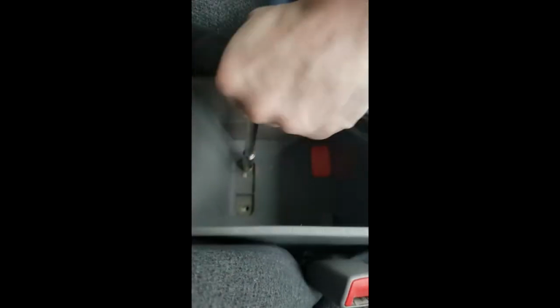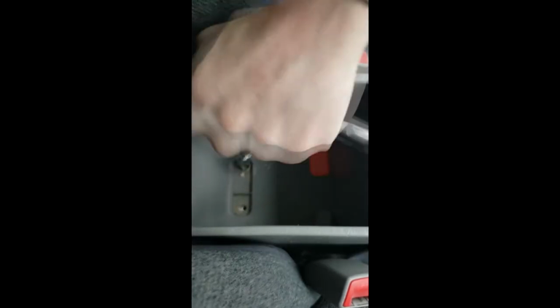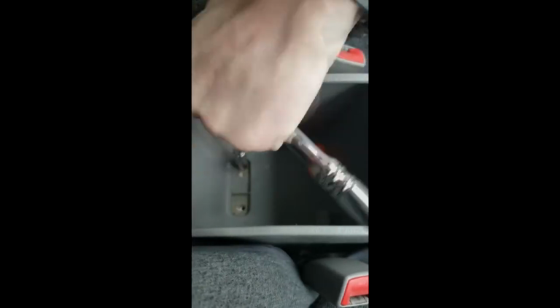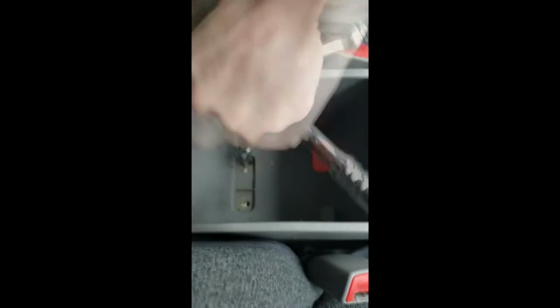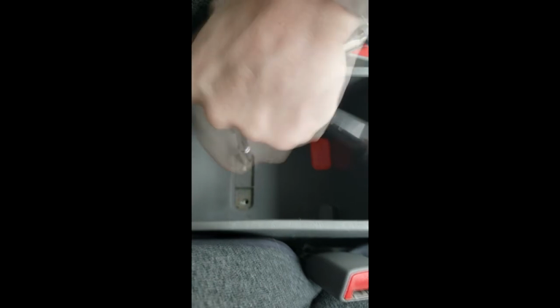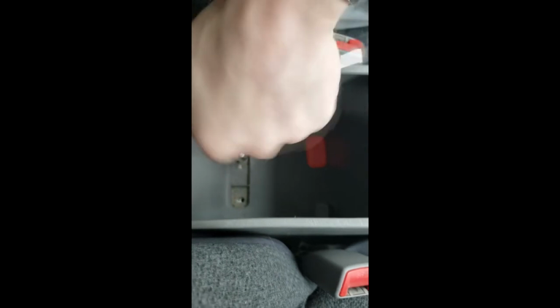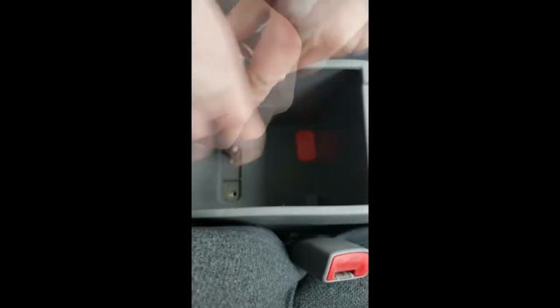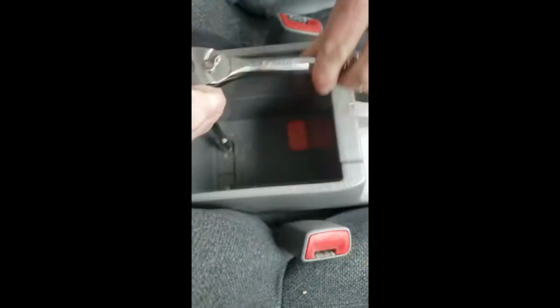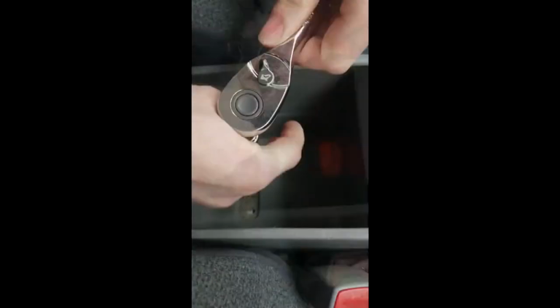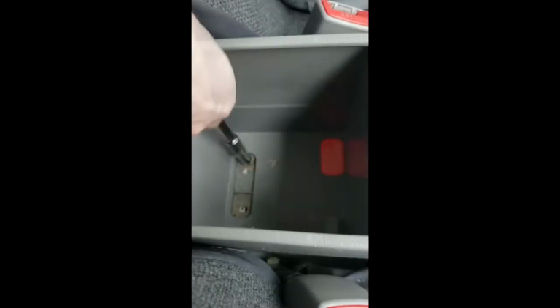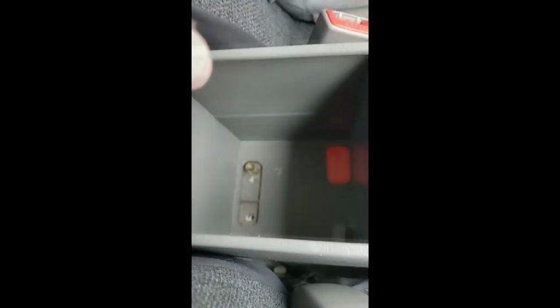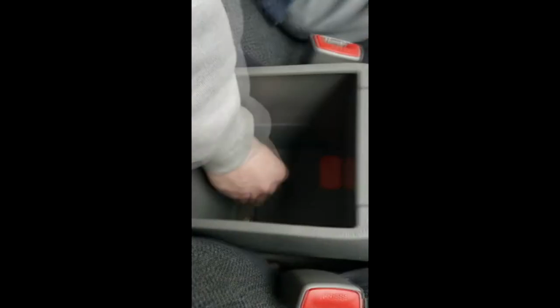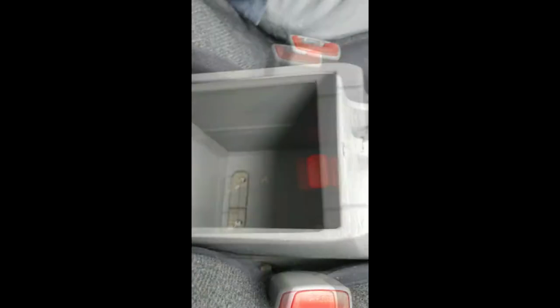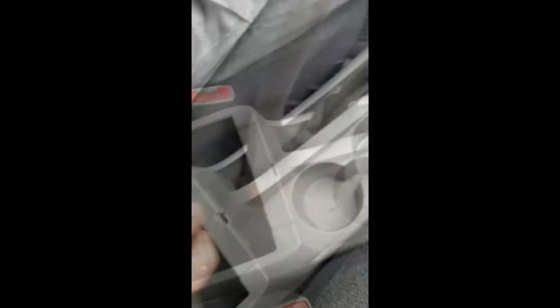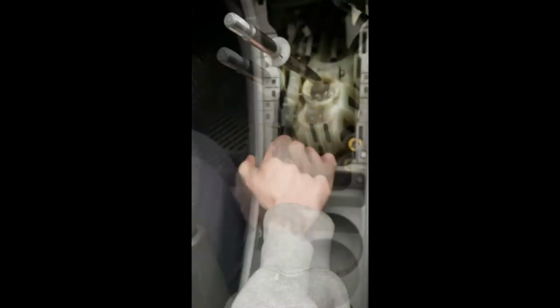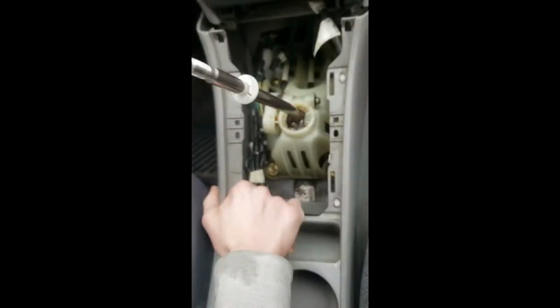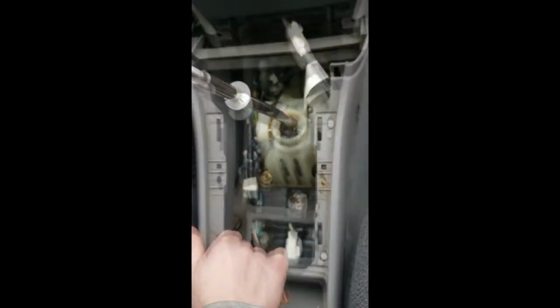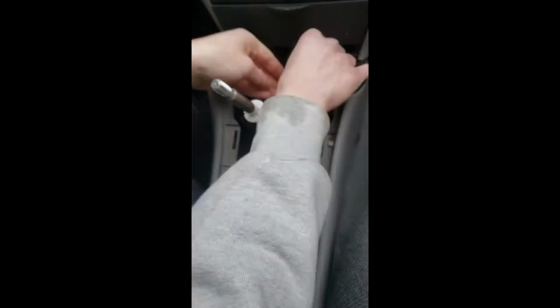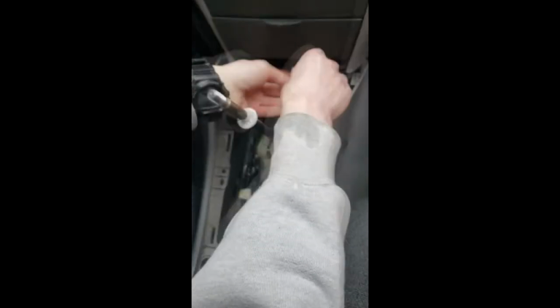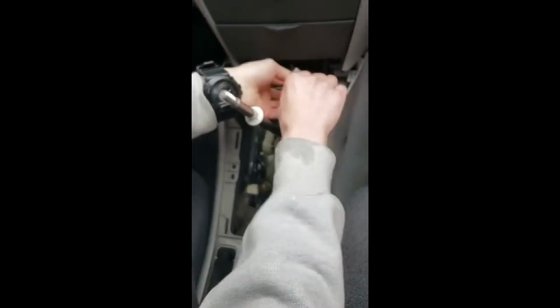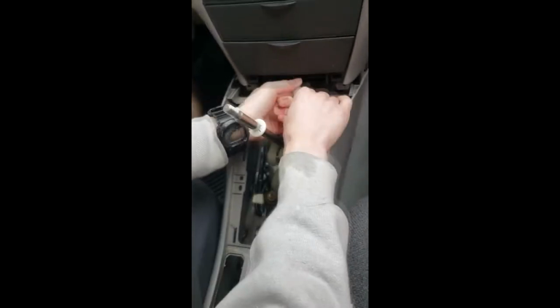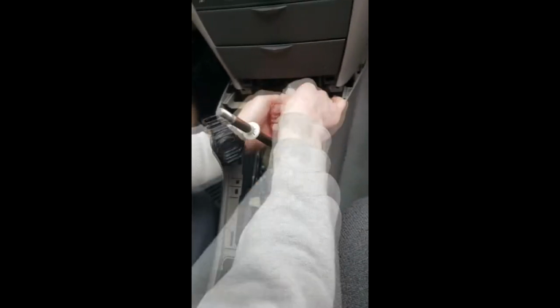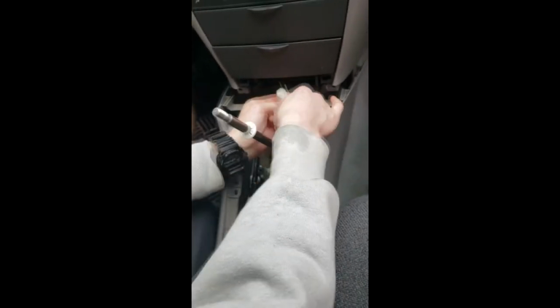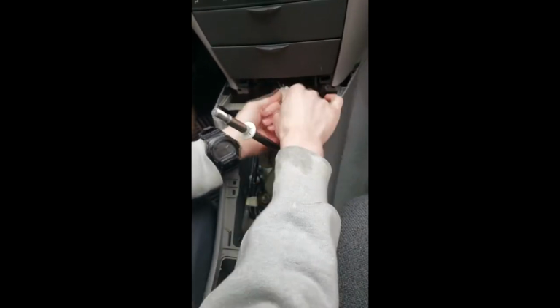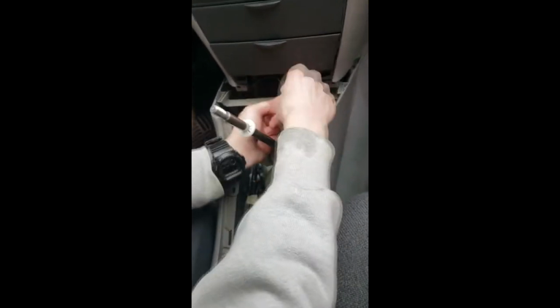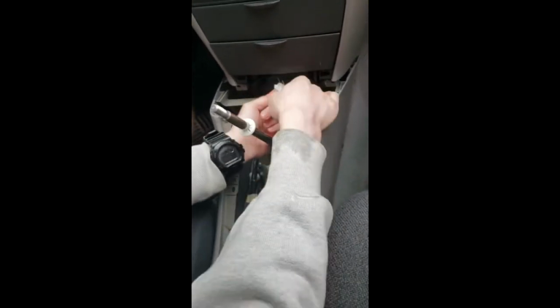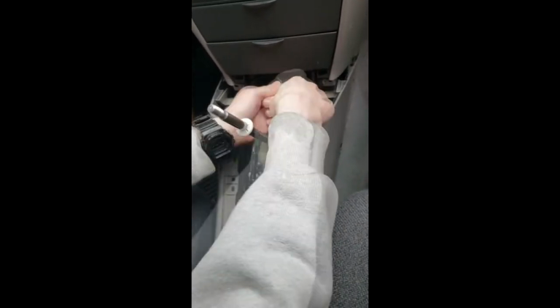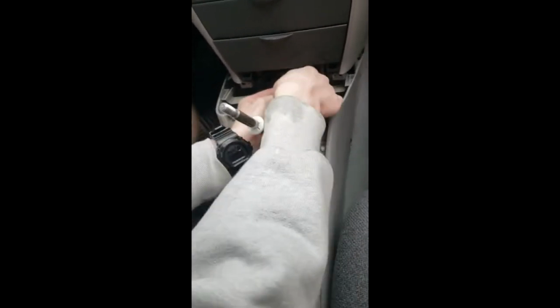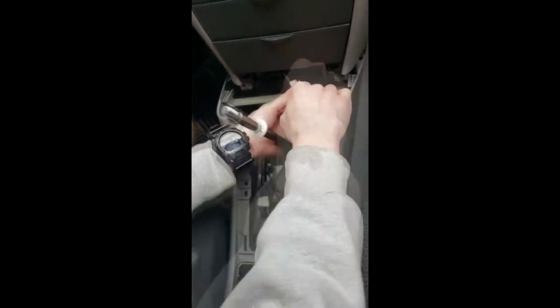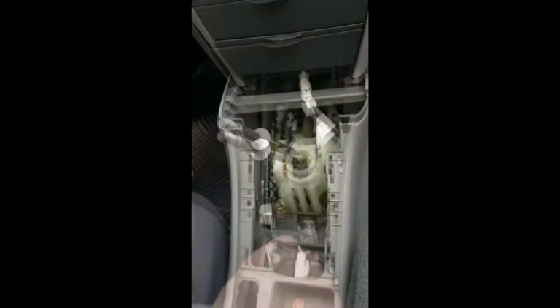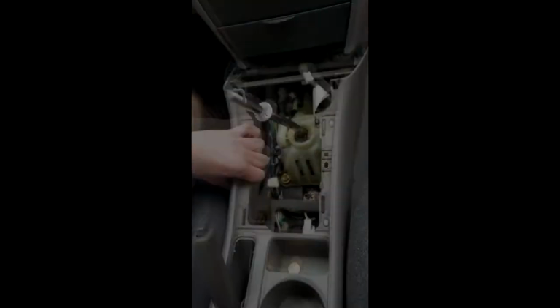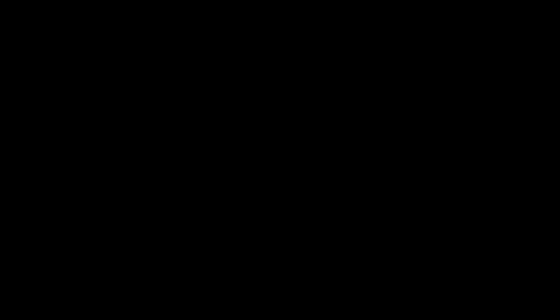Next thing you're going to want to do is remove your center console. That's fairly simple. There are only two 10mm bolts at the bottom of your center console that you need to remove and it should slide right out. Don't forget to remove your two 12-volt connectors as well.